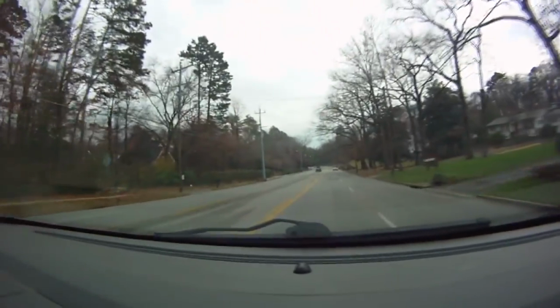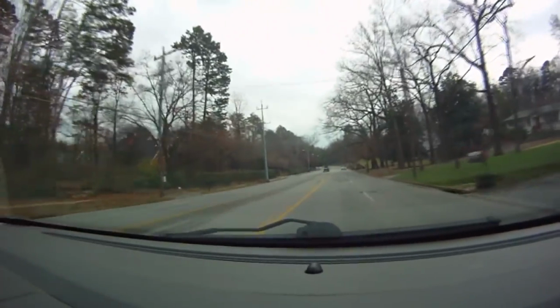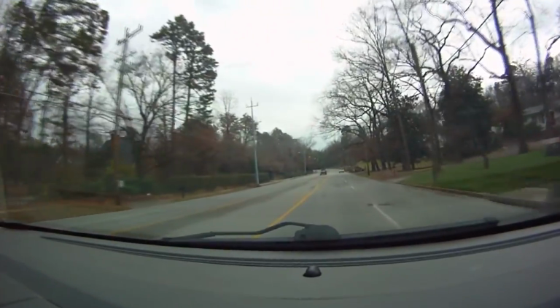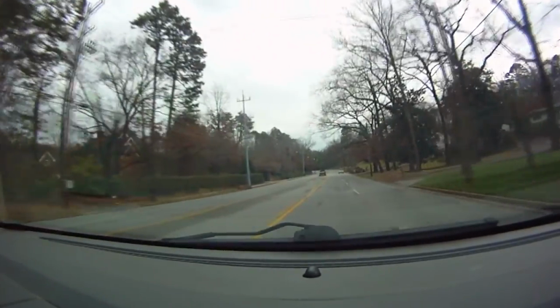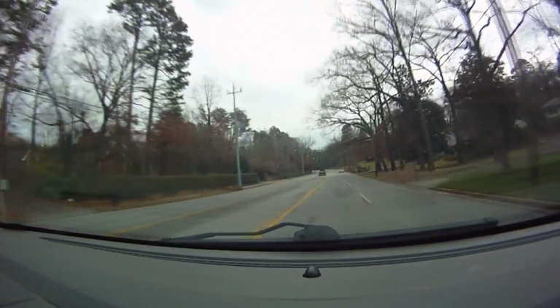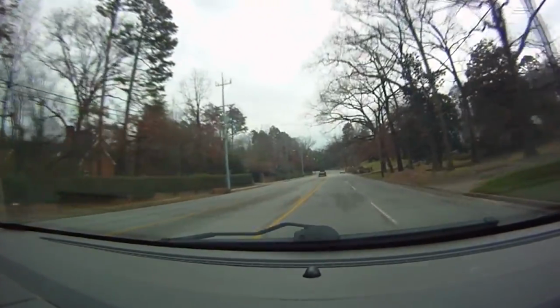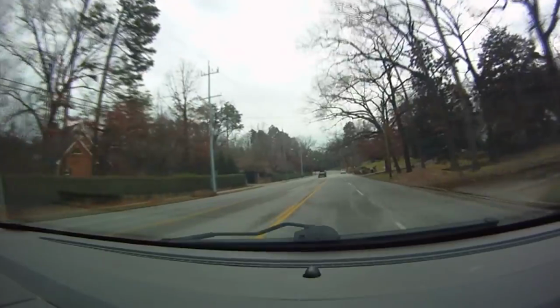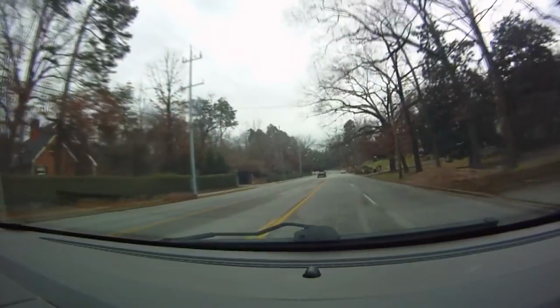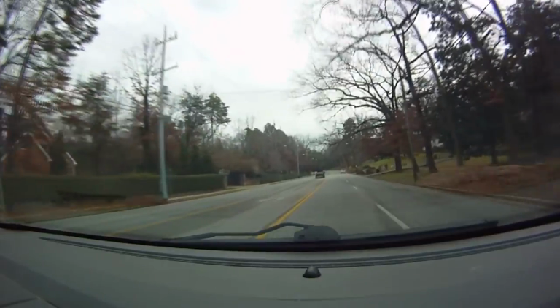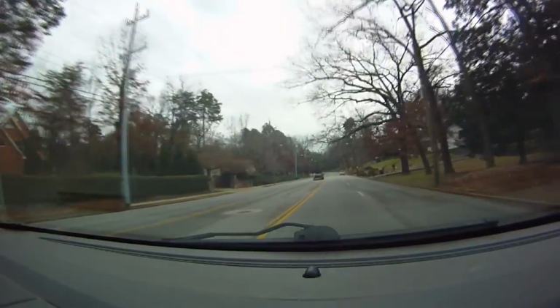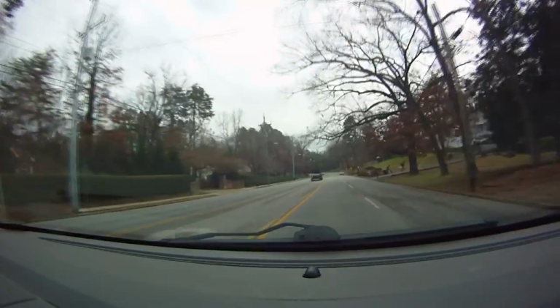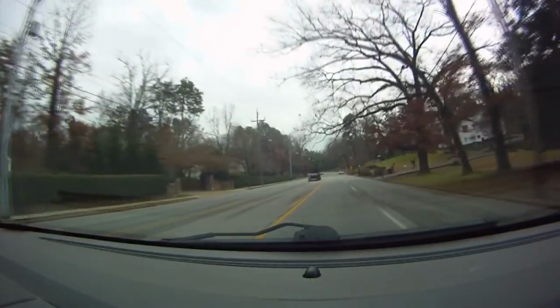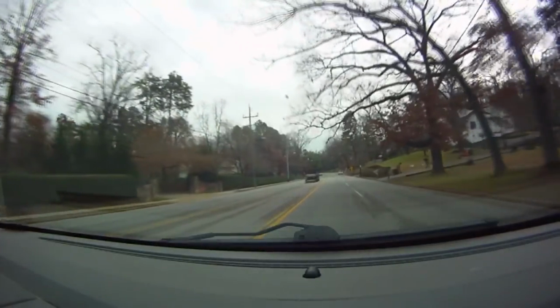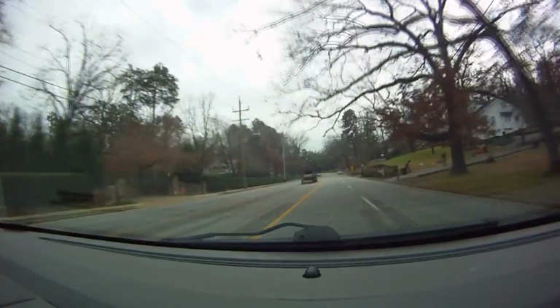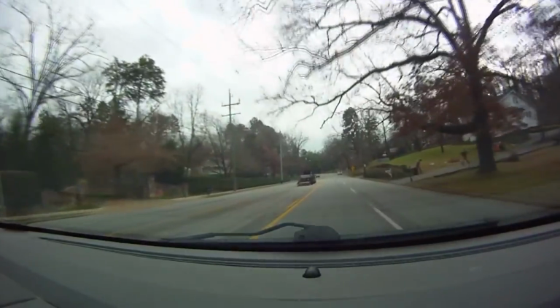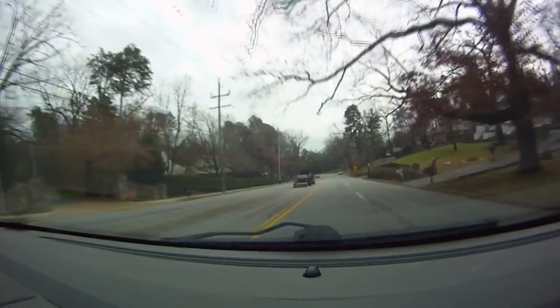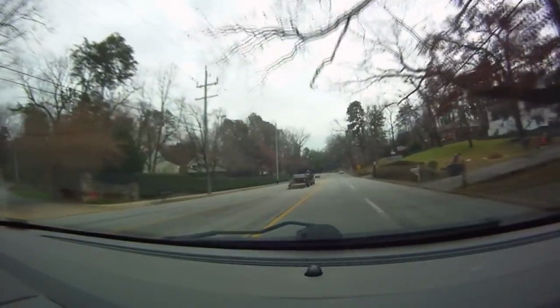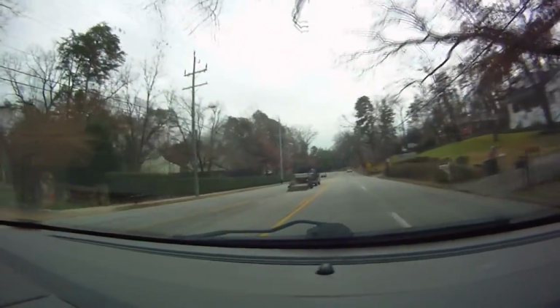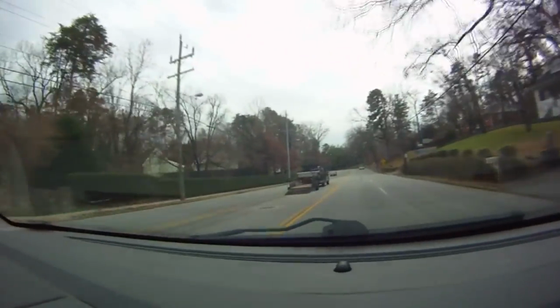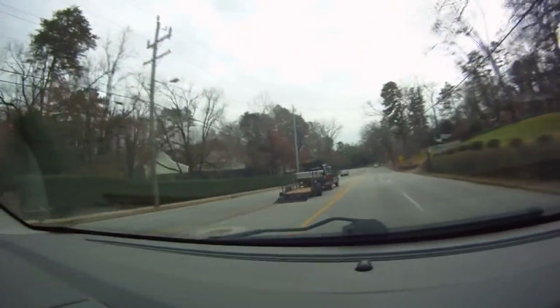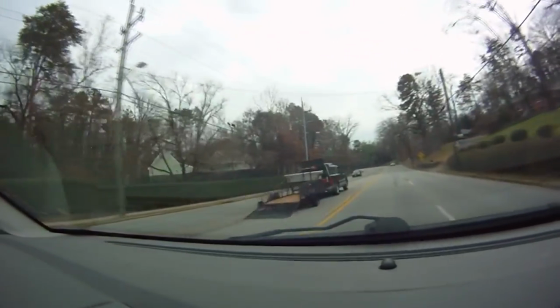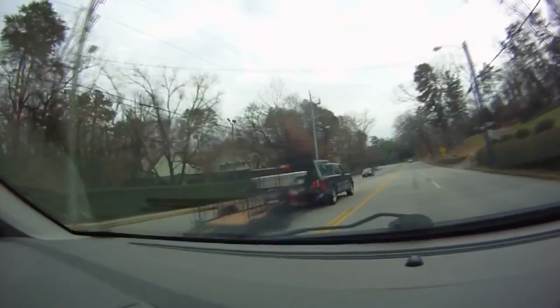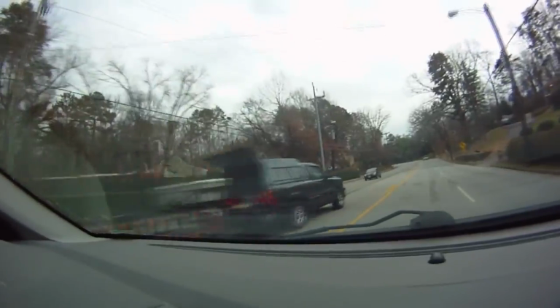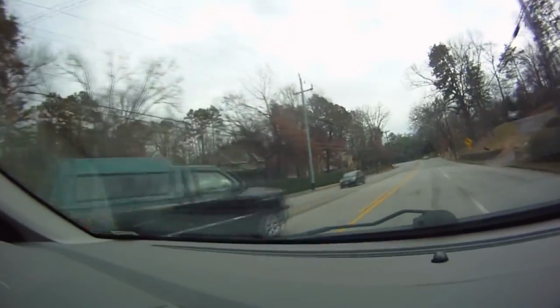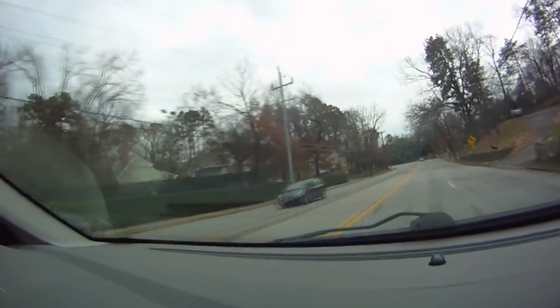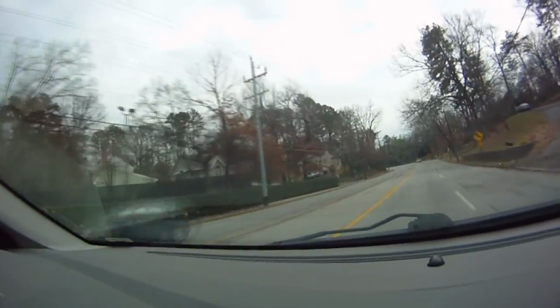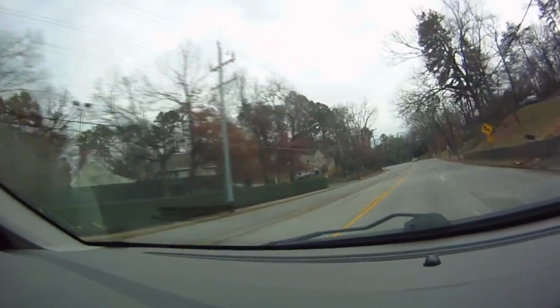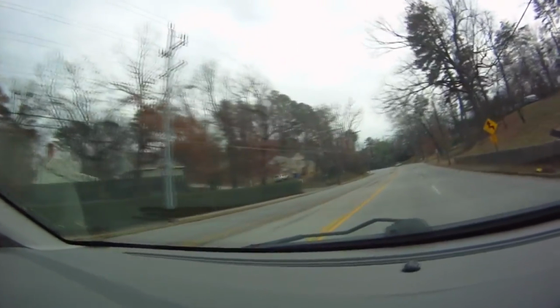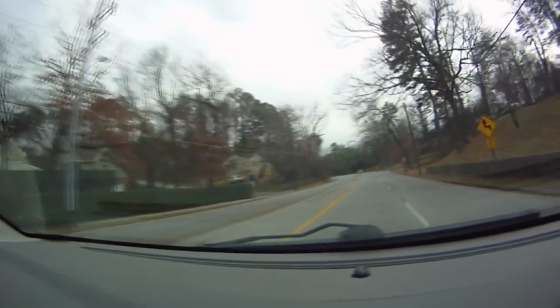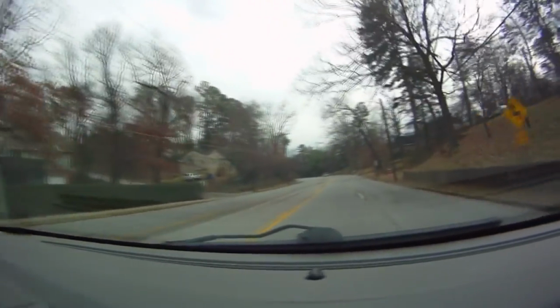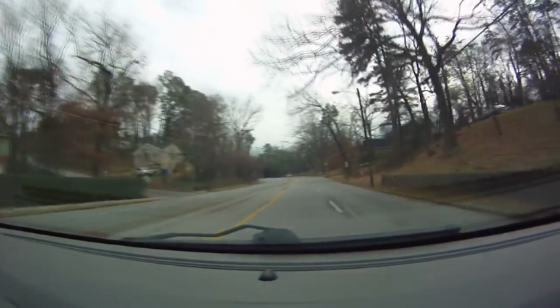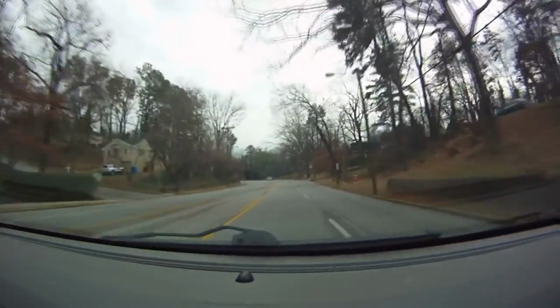This lawn care operator parked his truck in the turn lane of a very busy road. The vehicle is darkly colored and he did not even use his flashers. Do you think this is a correct parking job?